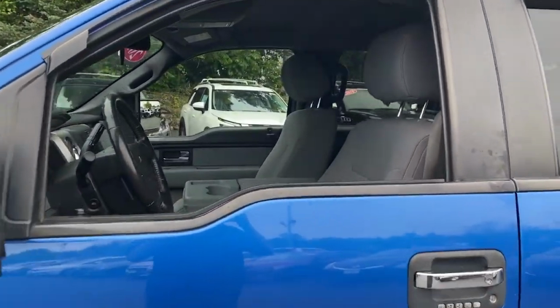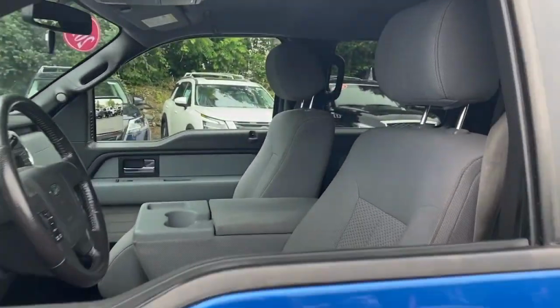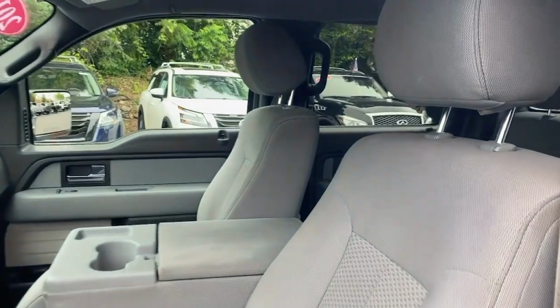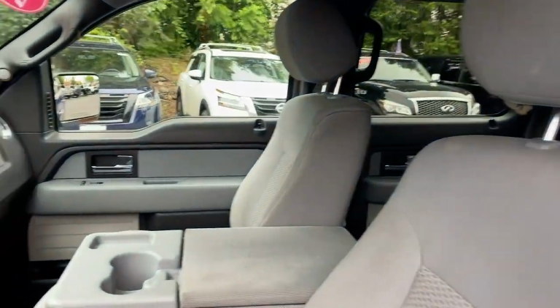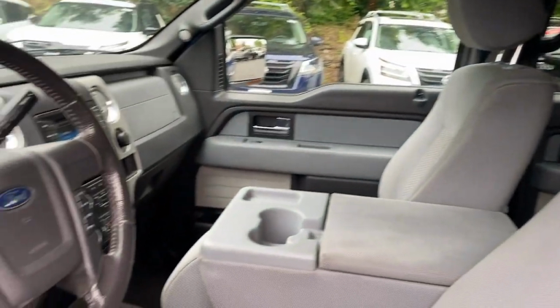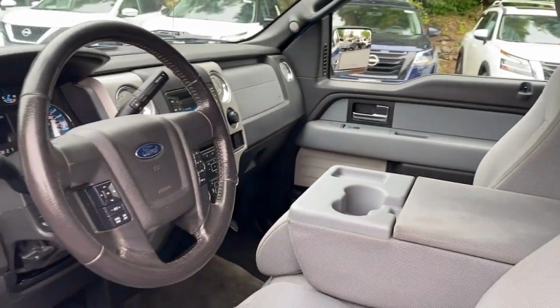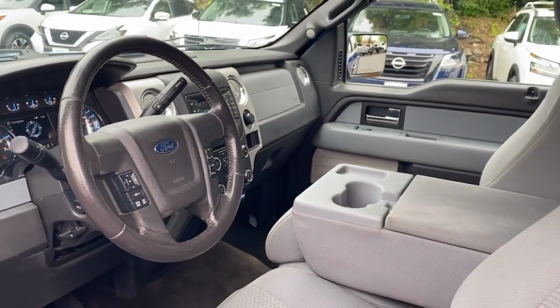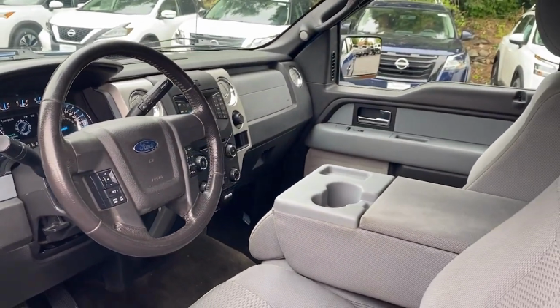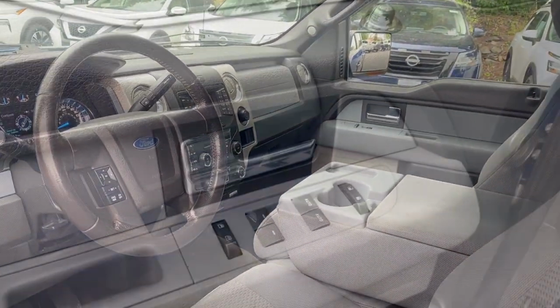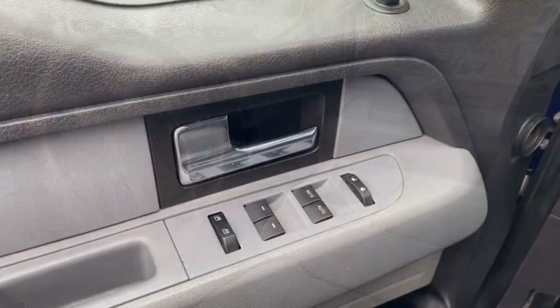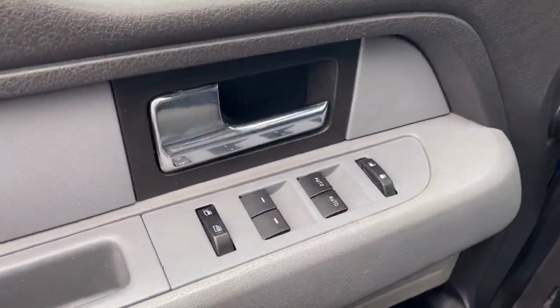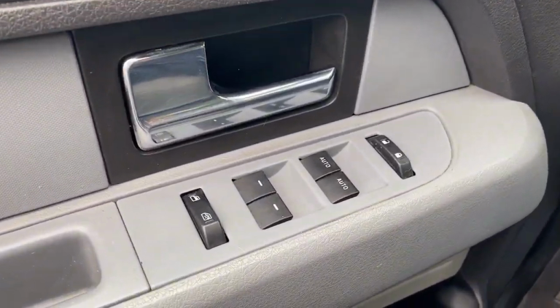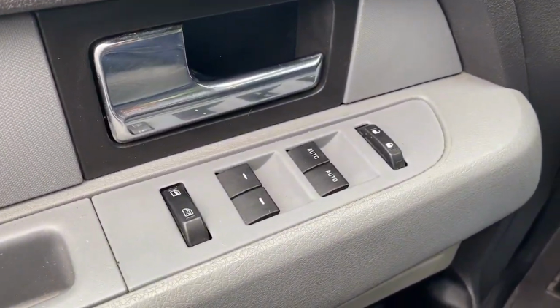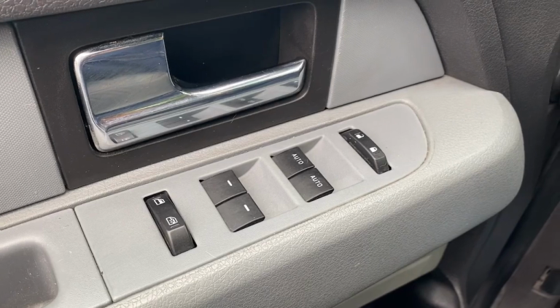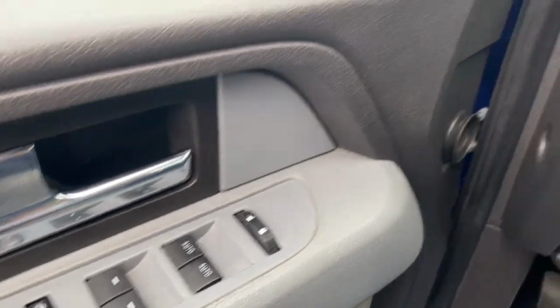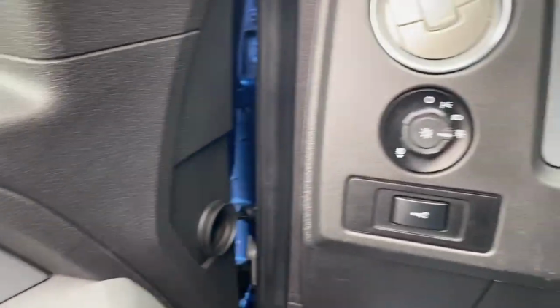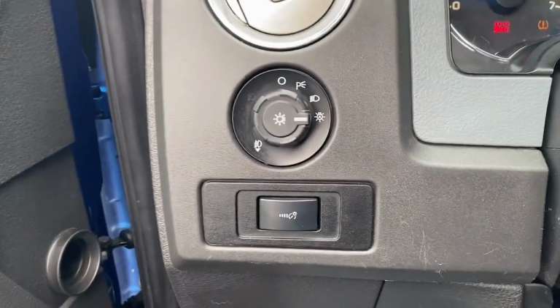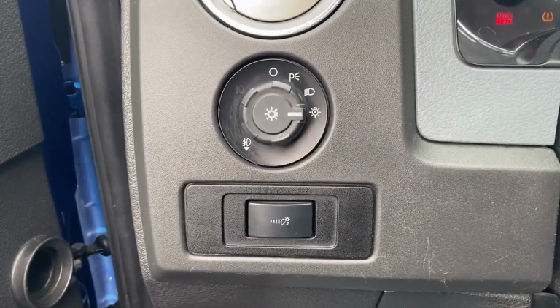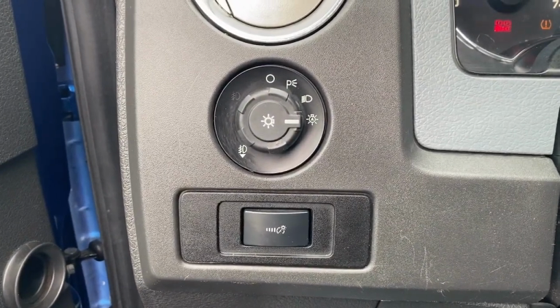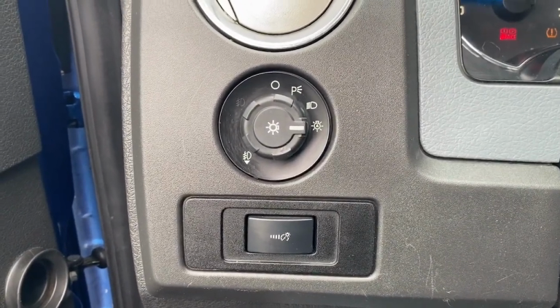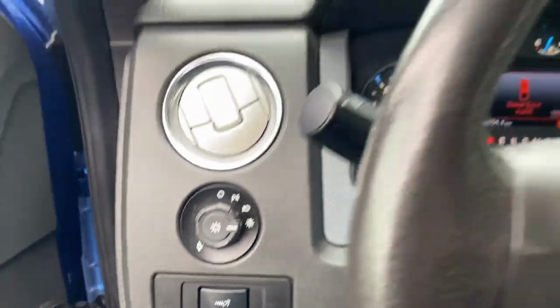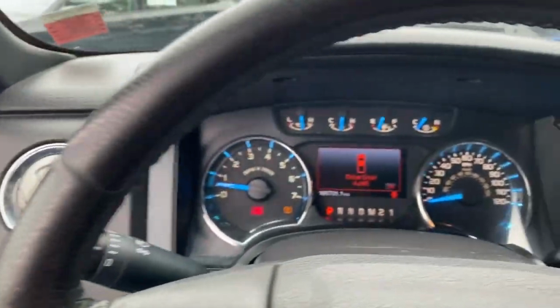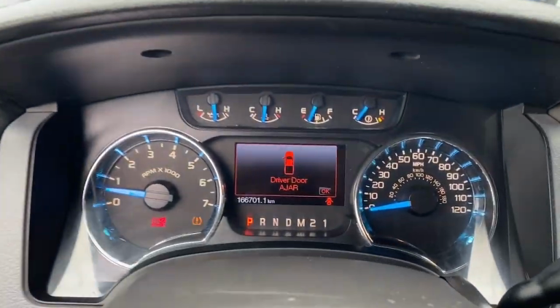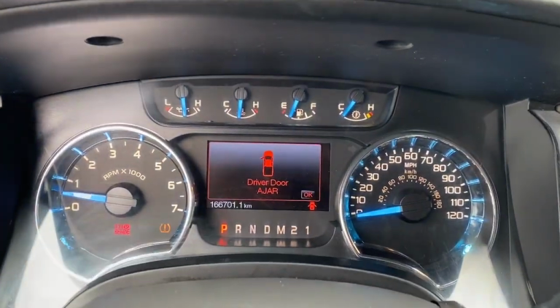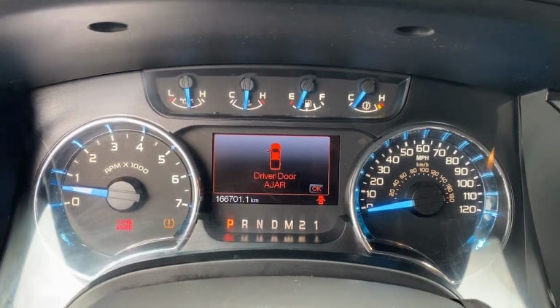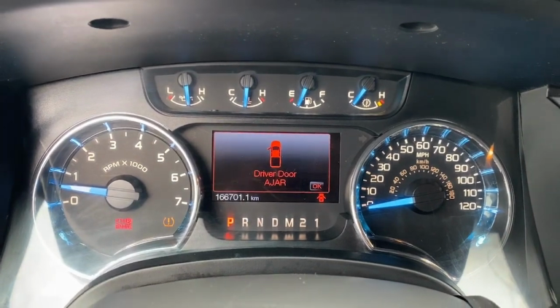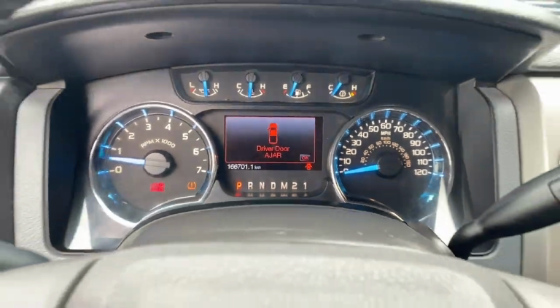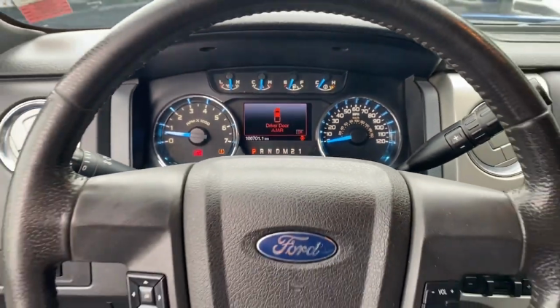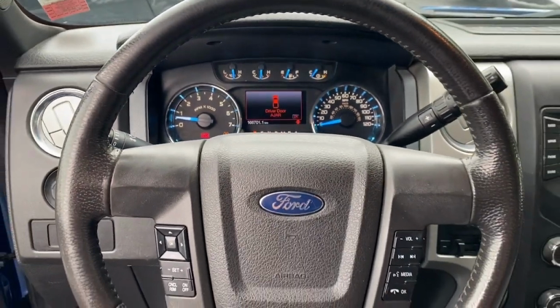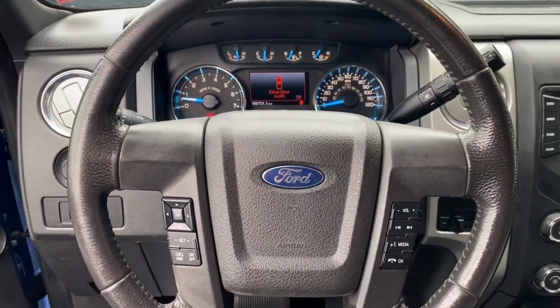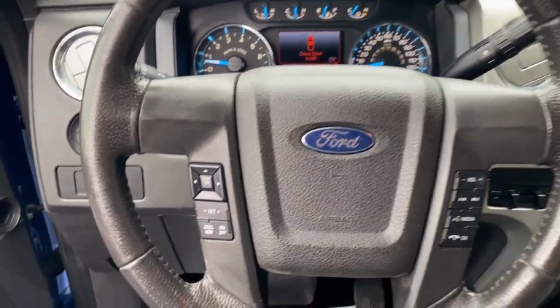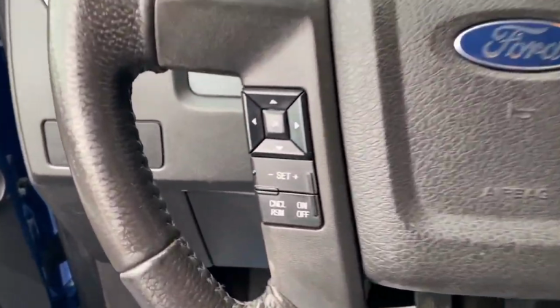It's the light-duty pickup that leverages military-grade aluminum alloy and high-strength steel to produce class-leading towing and payload capabilities. What's more, available options let you customize its hard-working bed so you can be more productive than ever before.